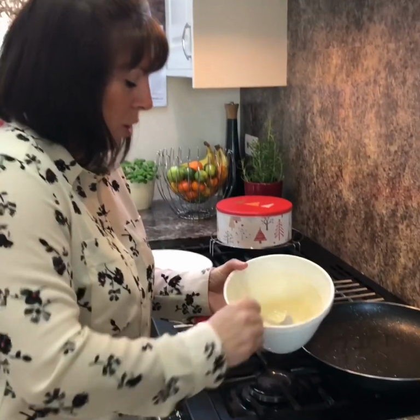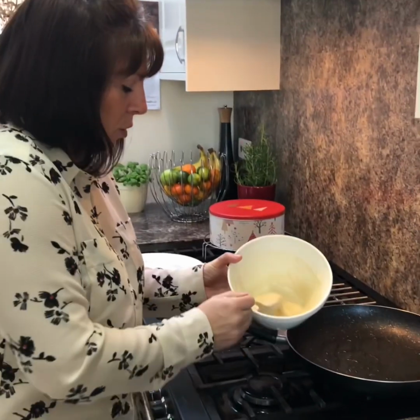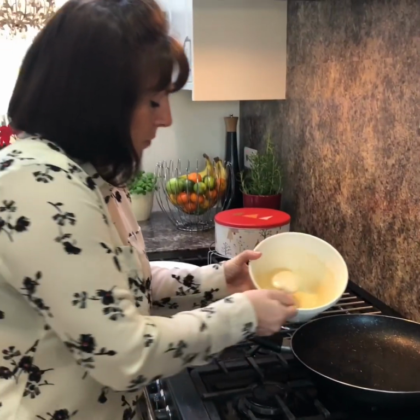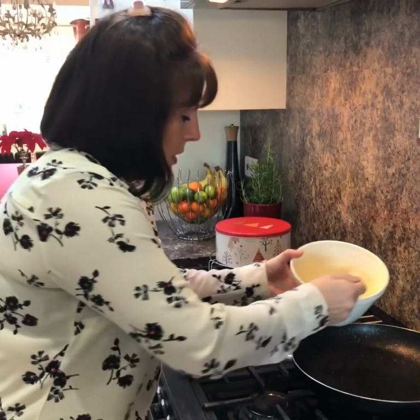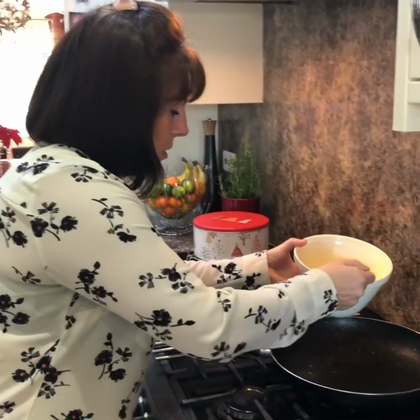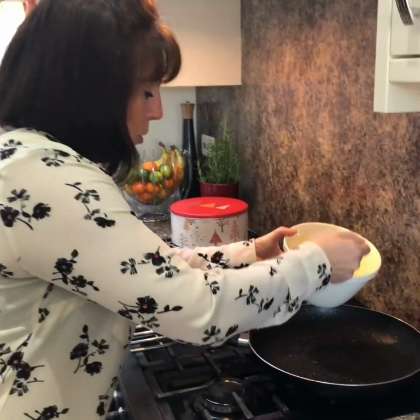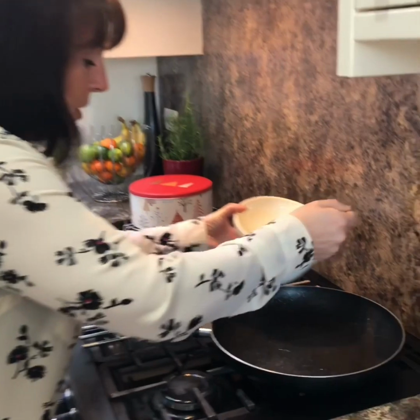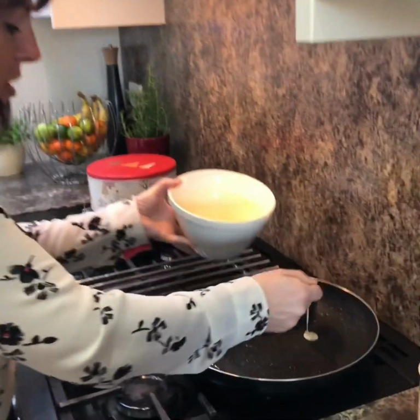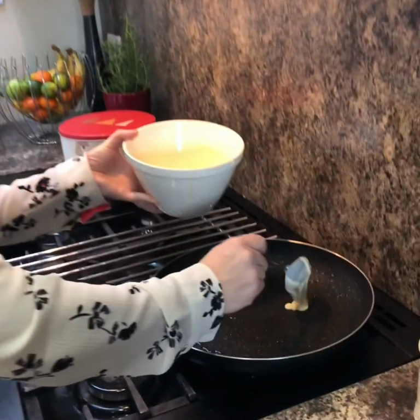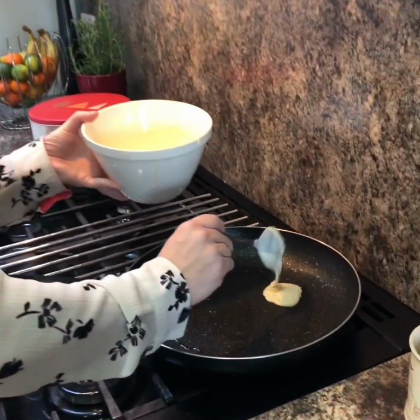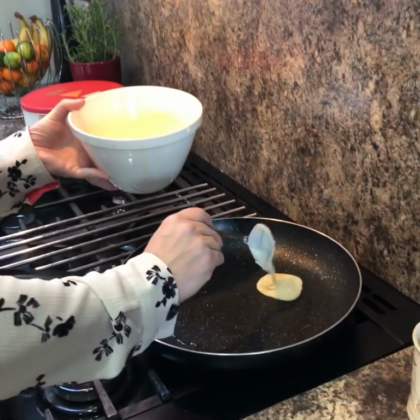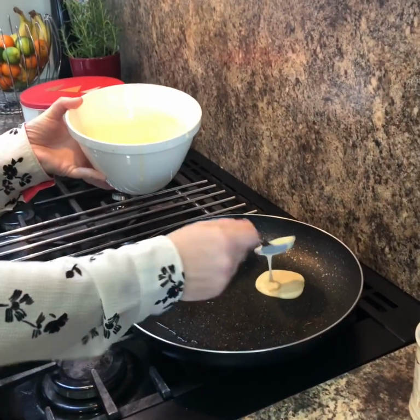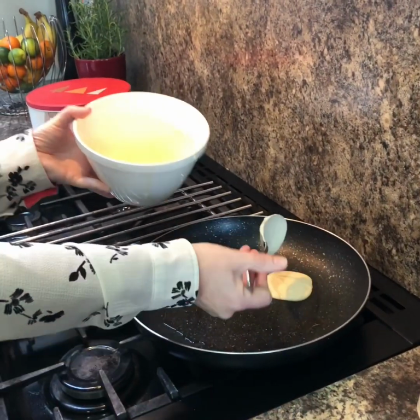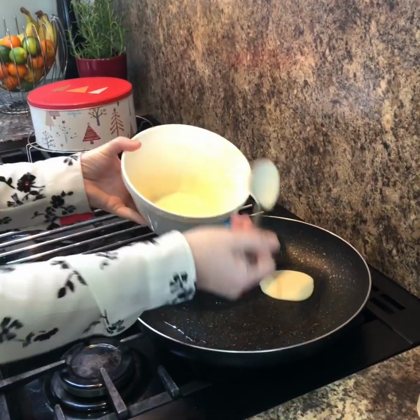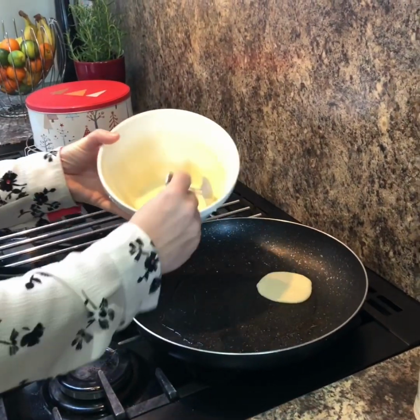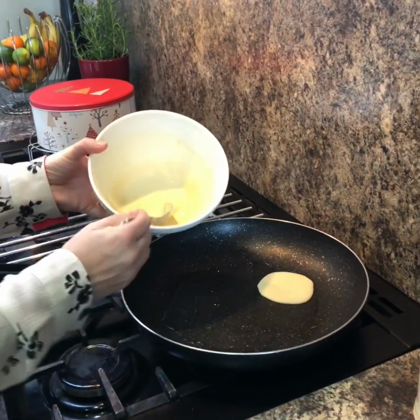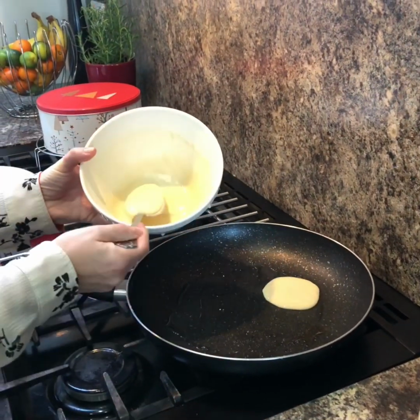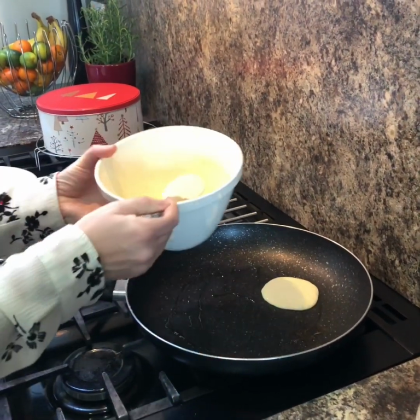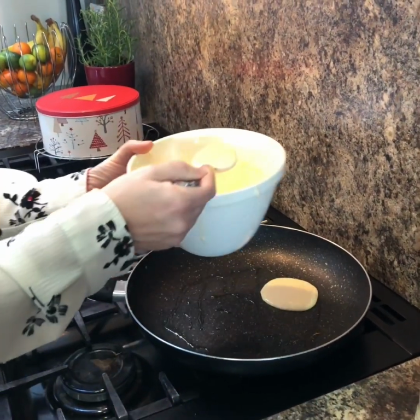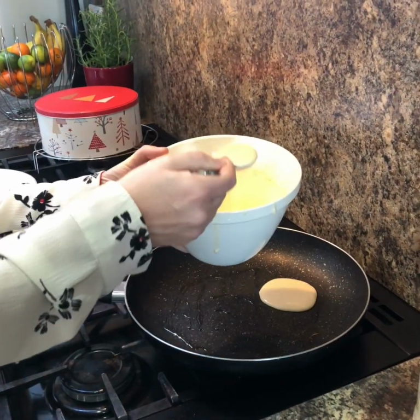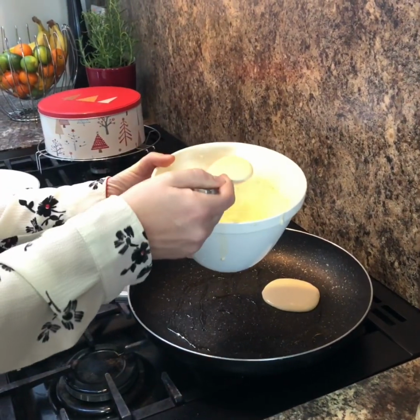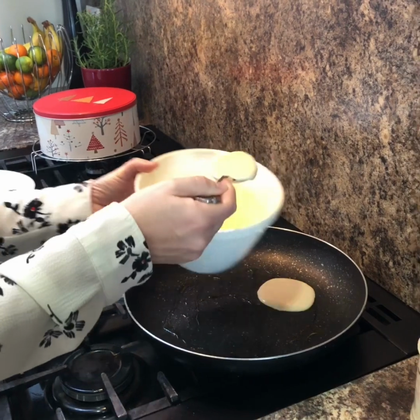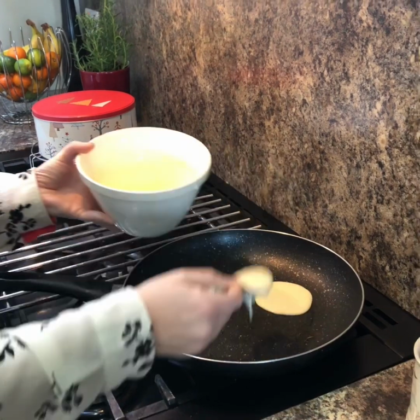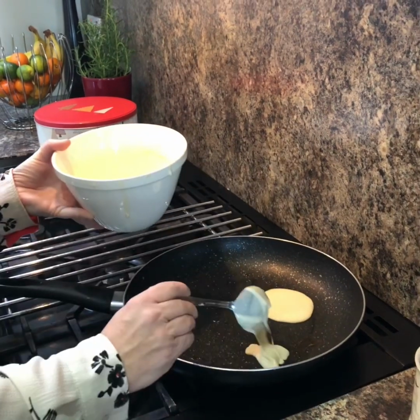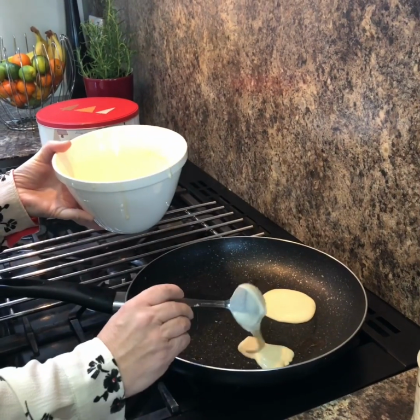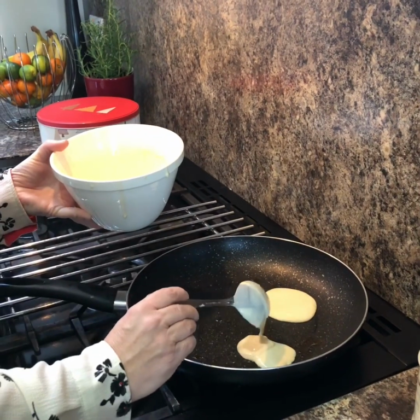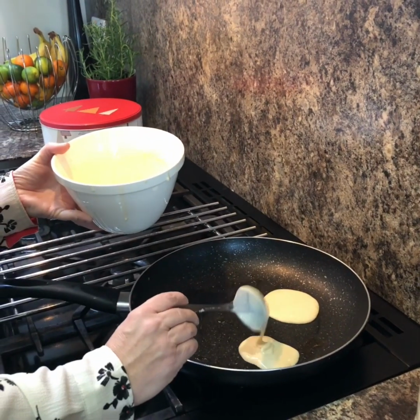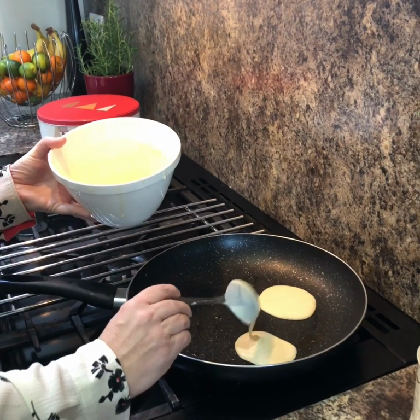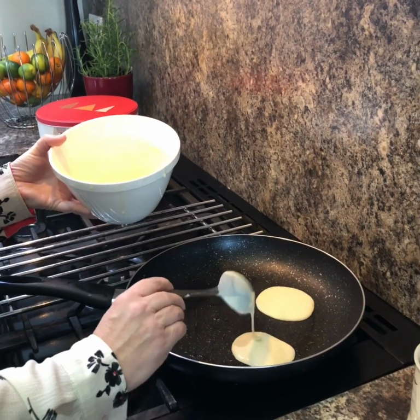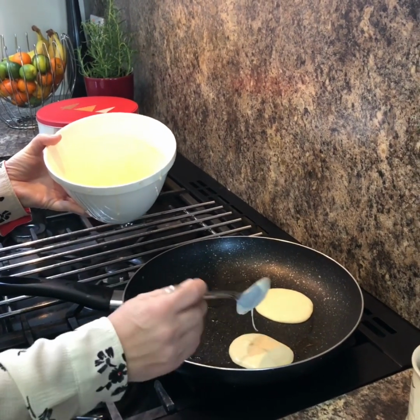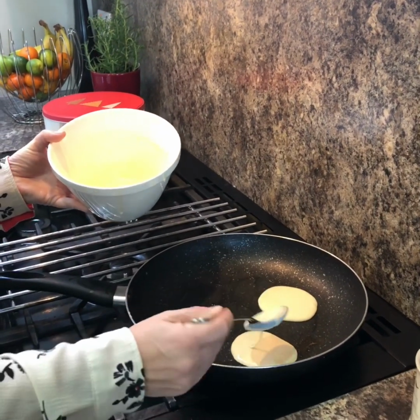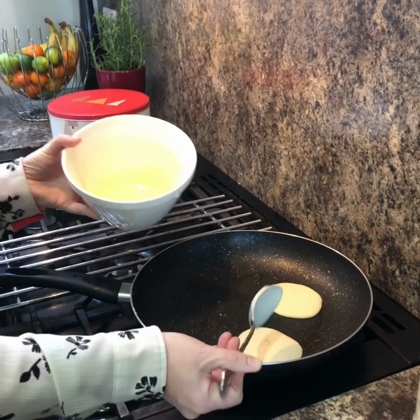So all you do is spoon your batter into the pan. The pan's just got a little bit of oil in — you can use fry light. It's a non-stick pan anyway, so you could get away with nothing. I'm just going to do three.